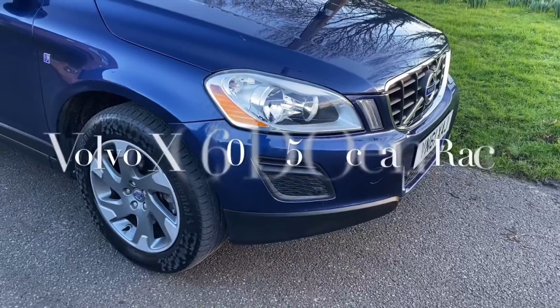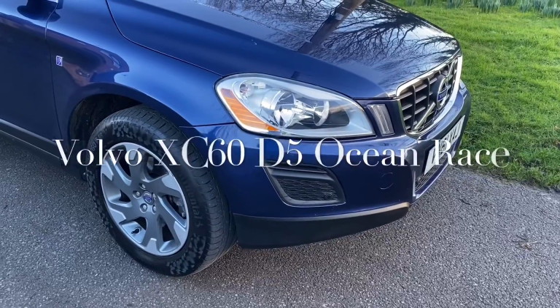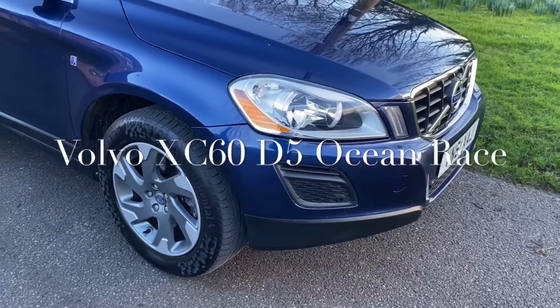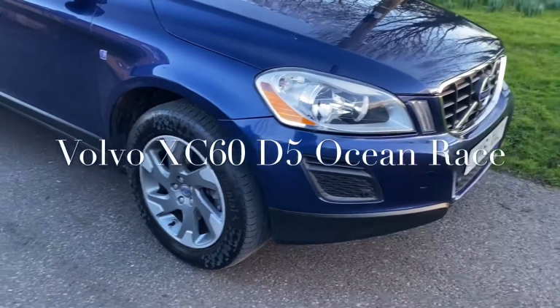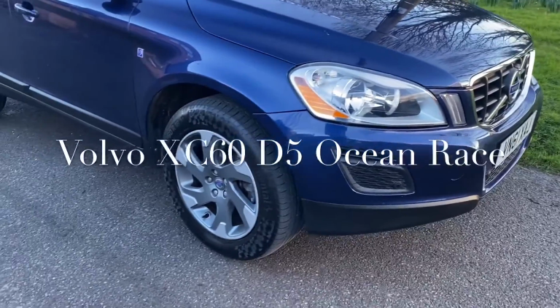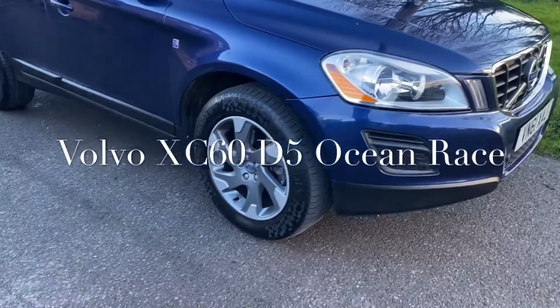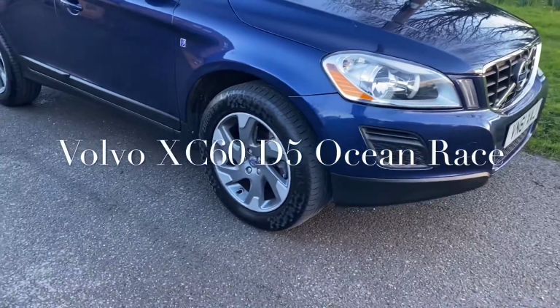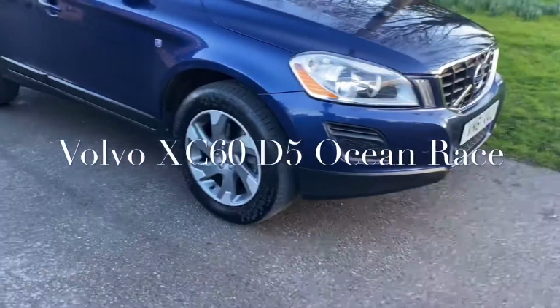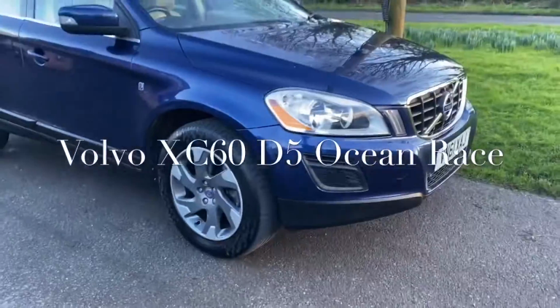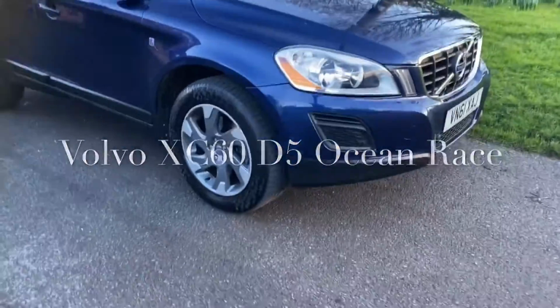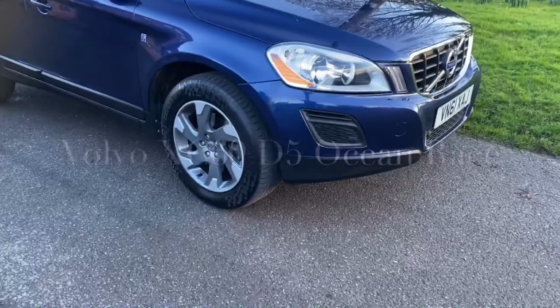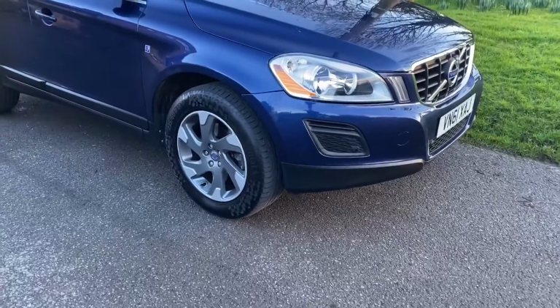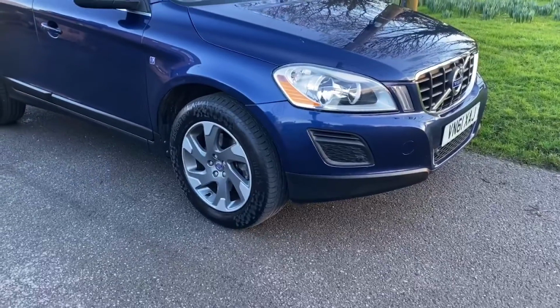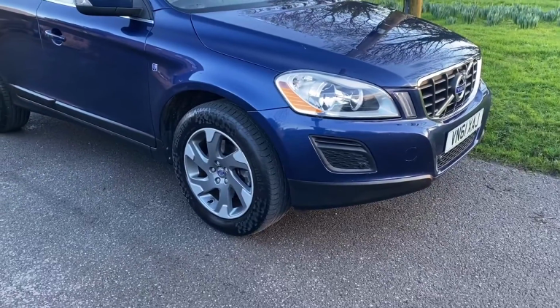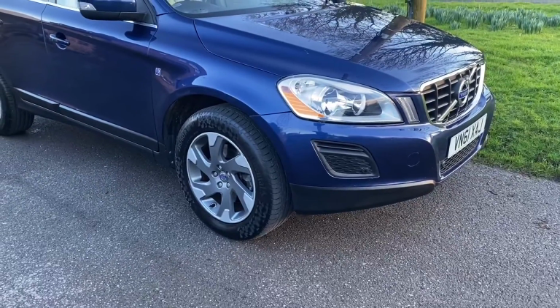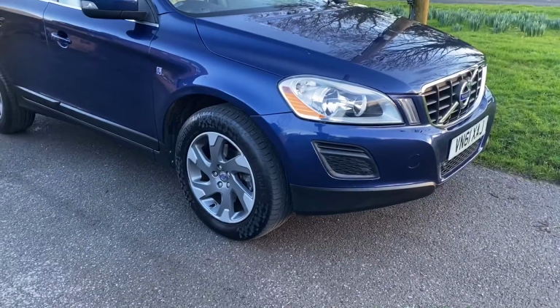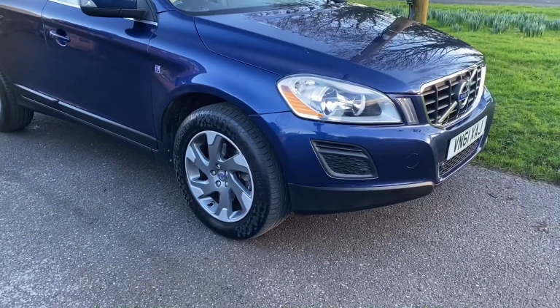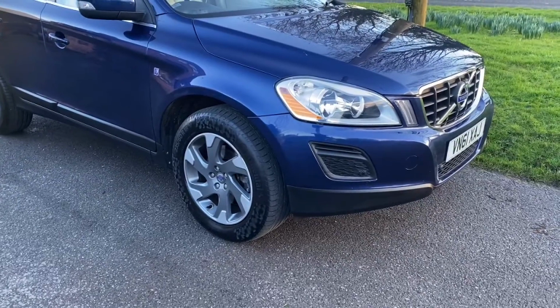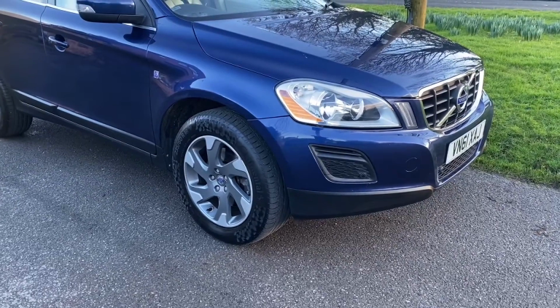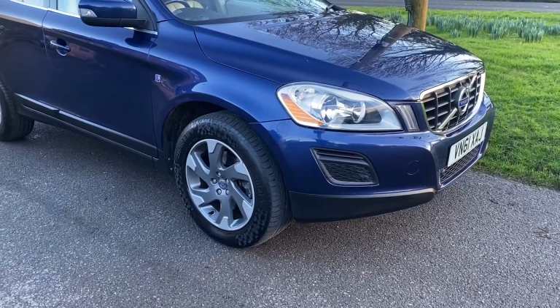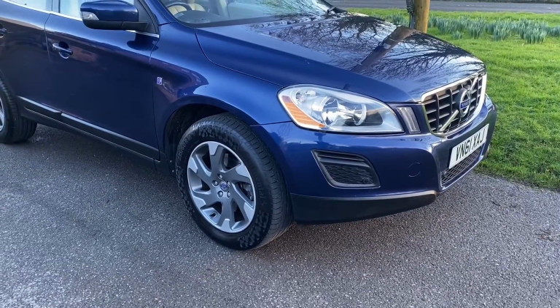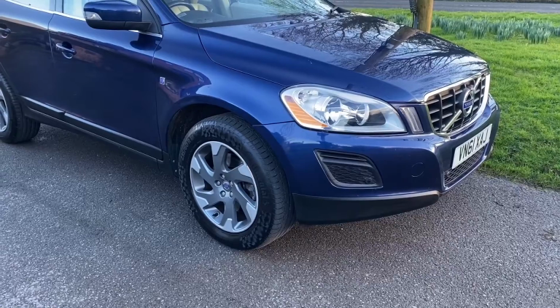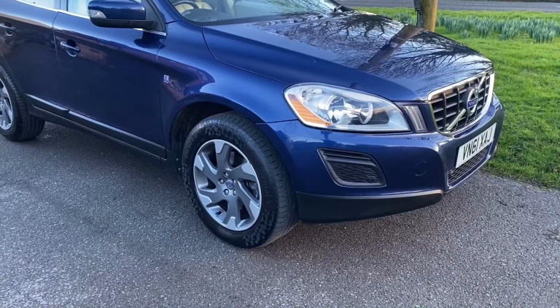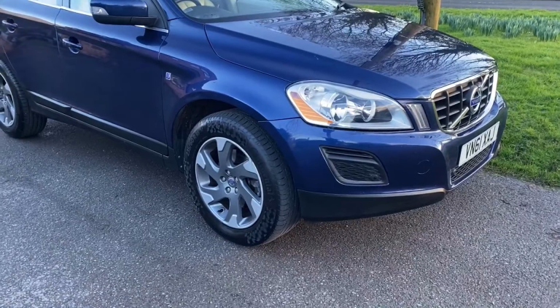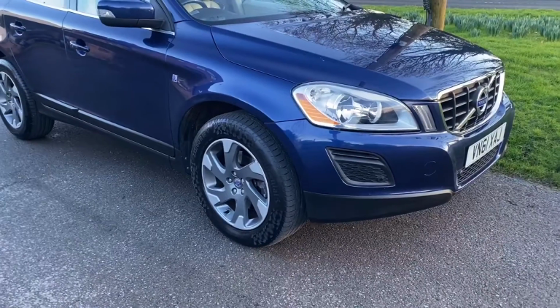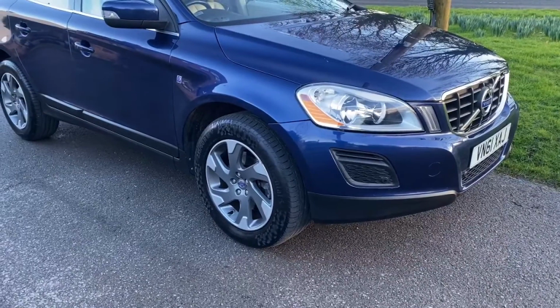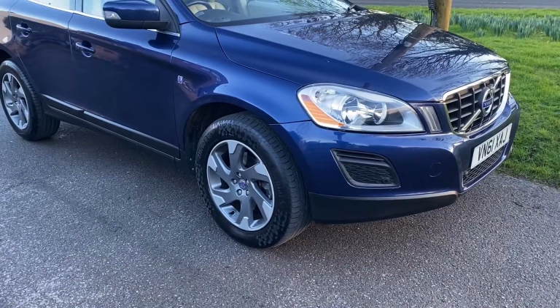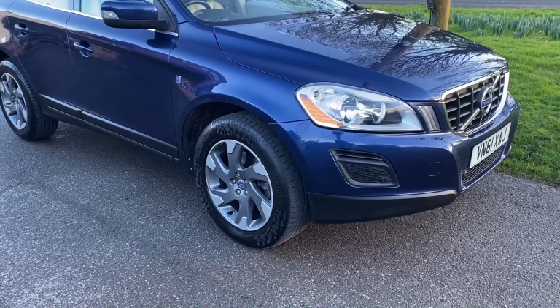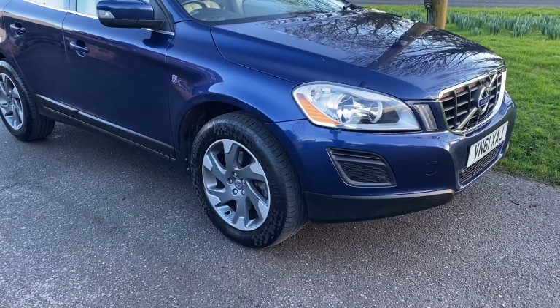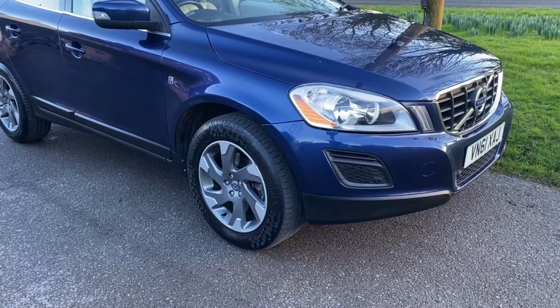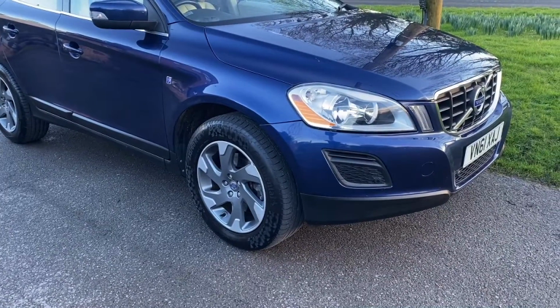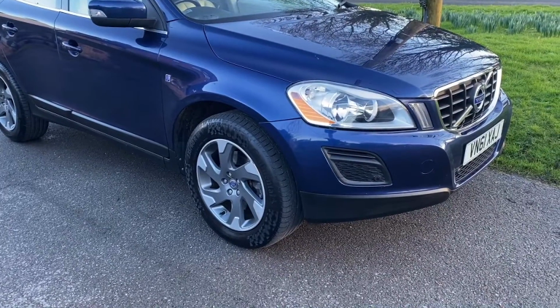Good afternoon, it's Graham here at Horton Cars. Here's an opportunity — this is a very rare car. It's a Volvo XC60, a D5 all-wheel drive Ocean Race Limited Edition.